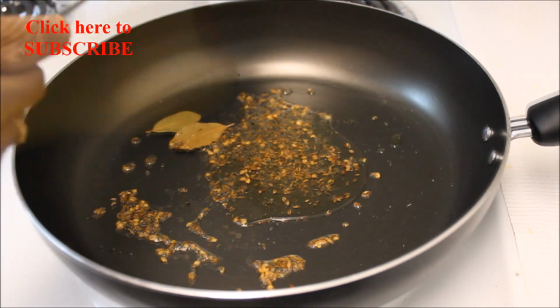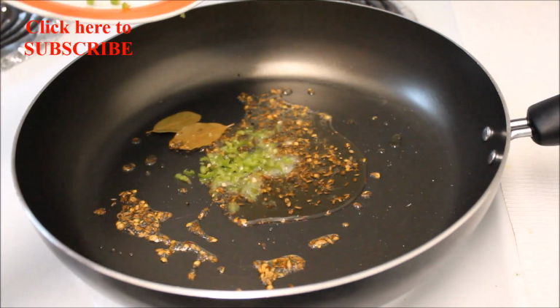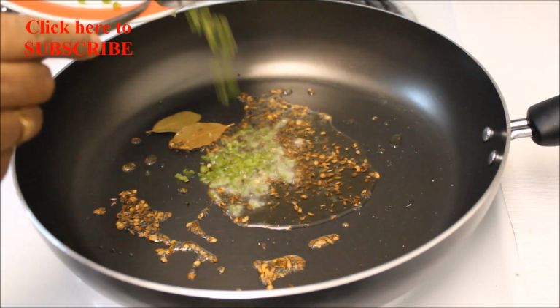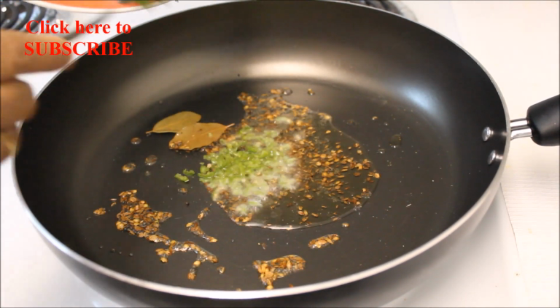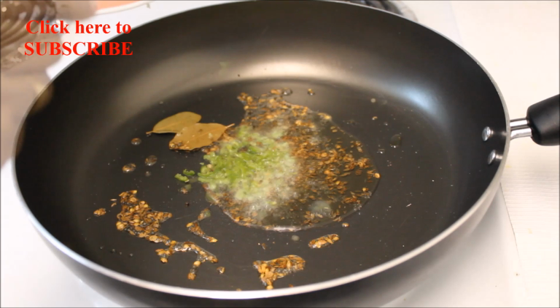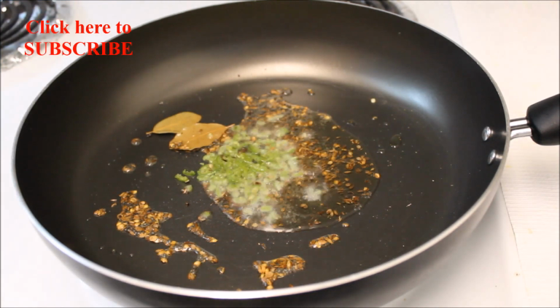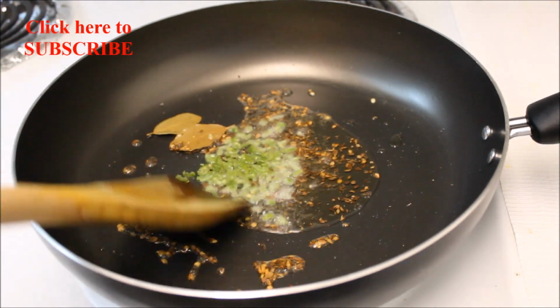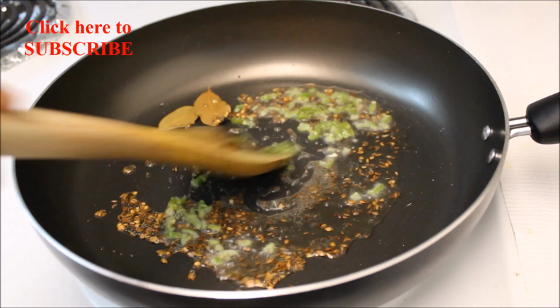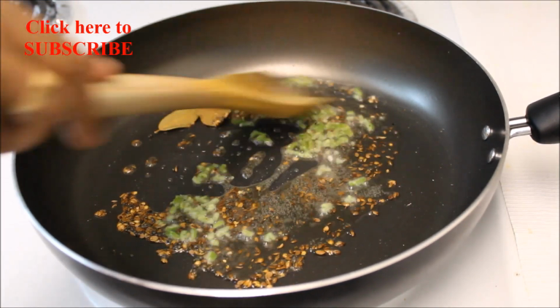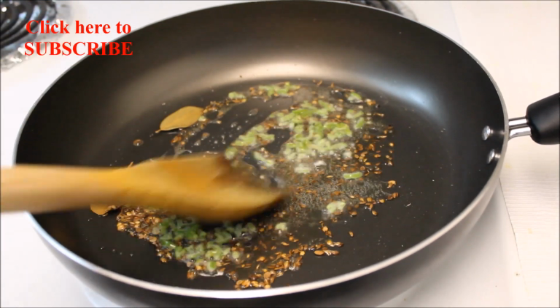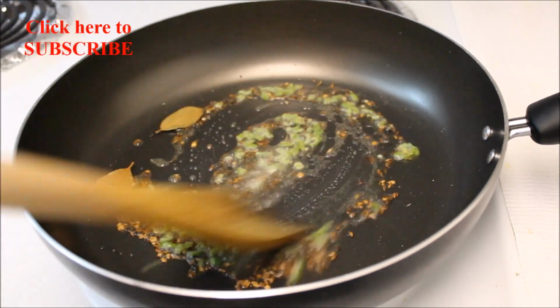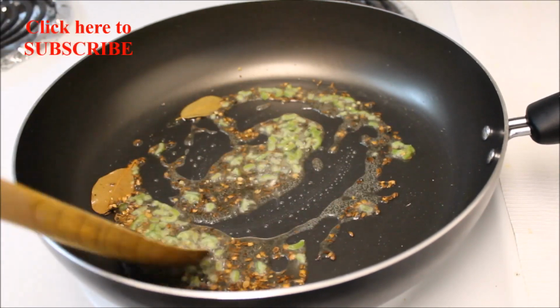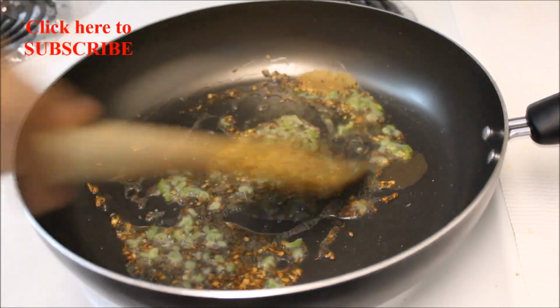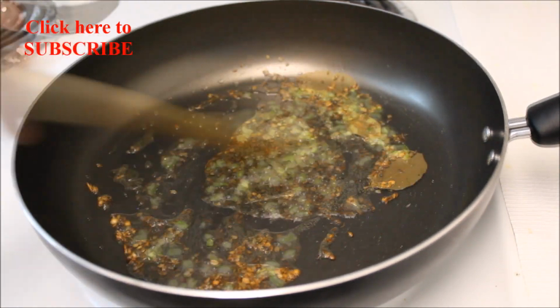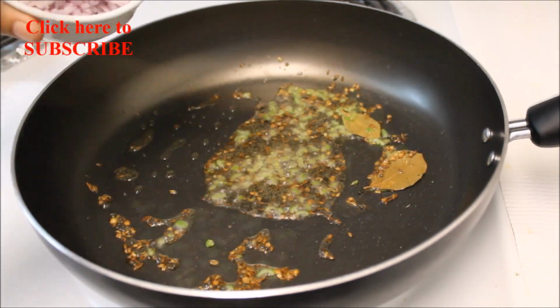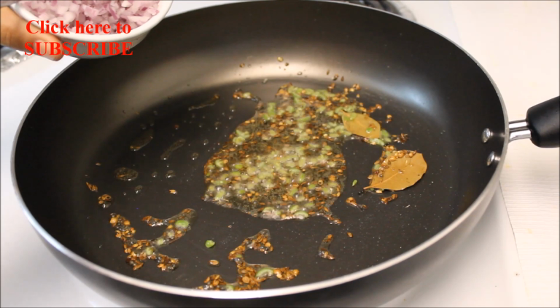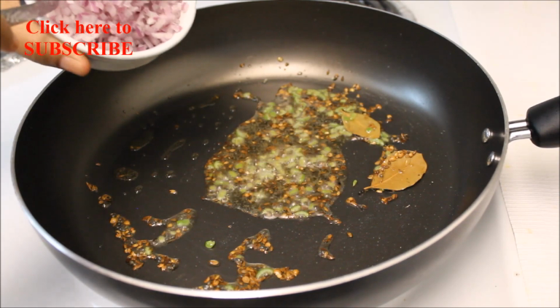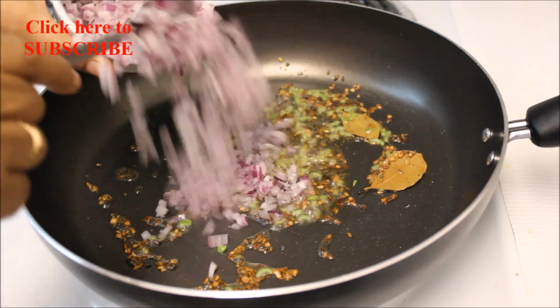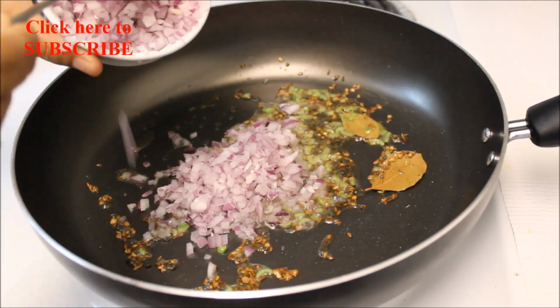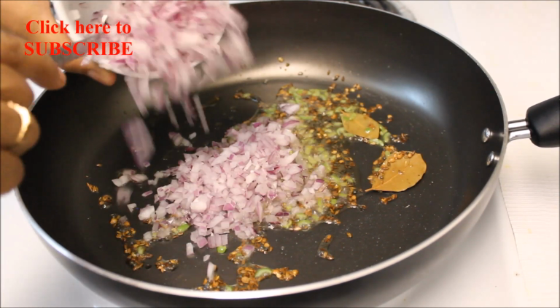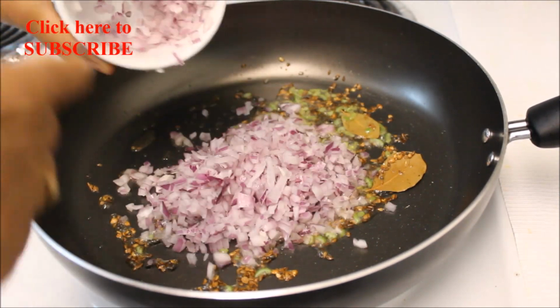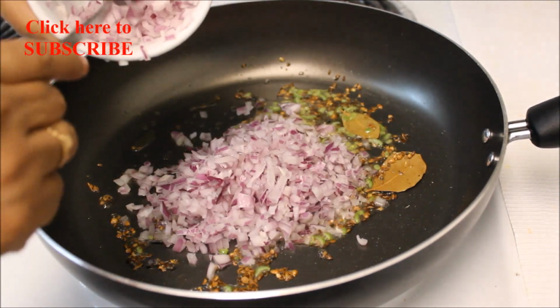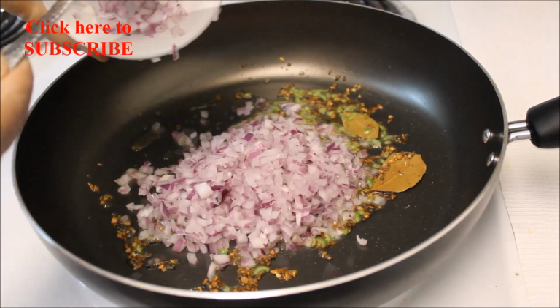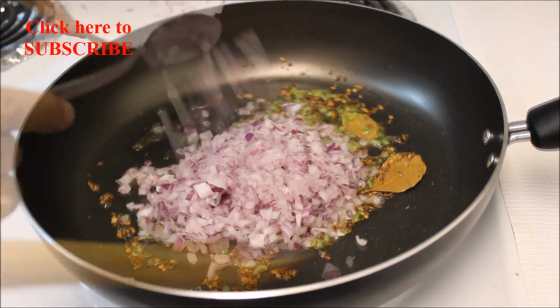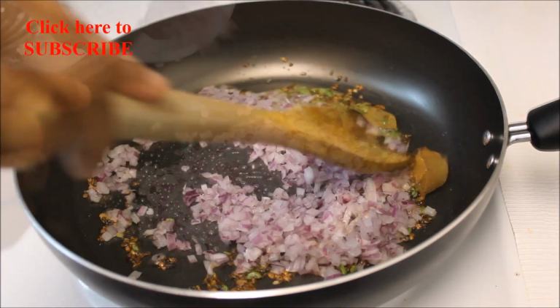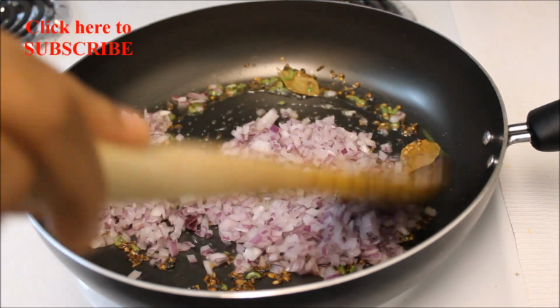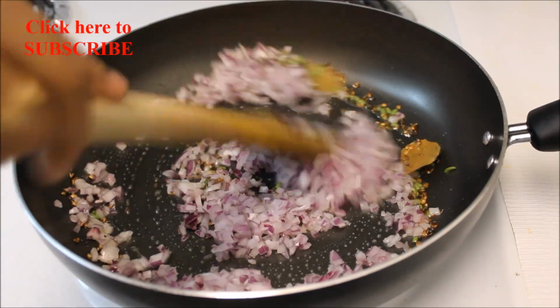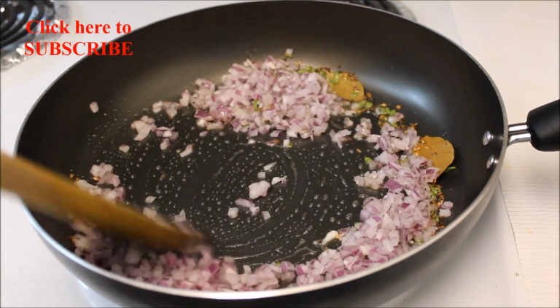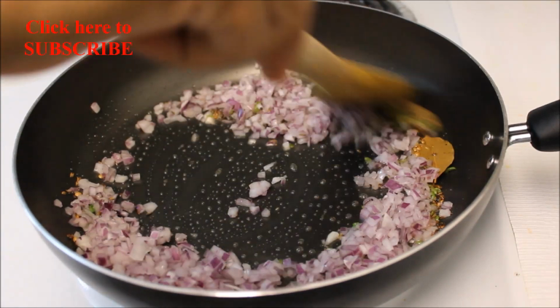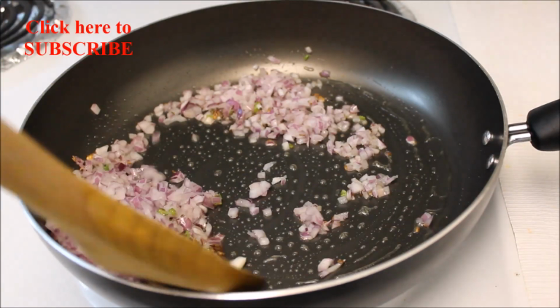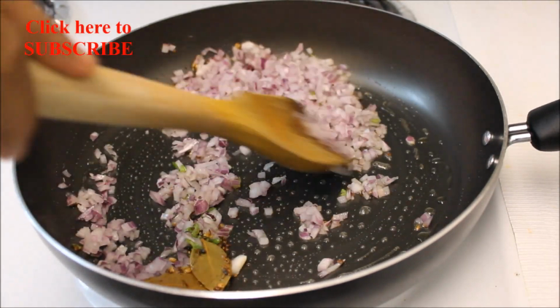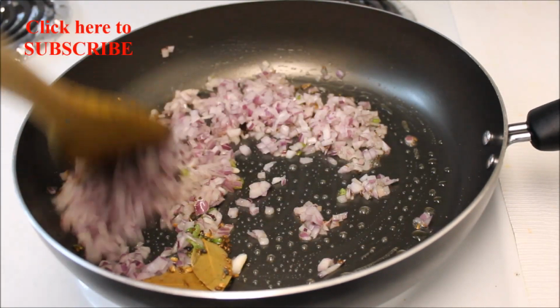Add two finely chopped green chilies and stir again. Add one finely chopped red onion and sauté for about three minutes until it turns translucent.